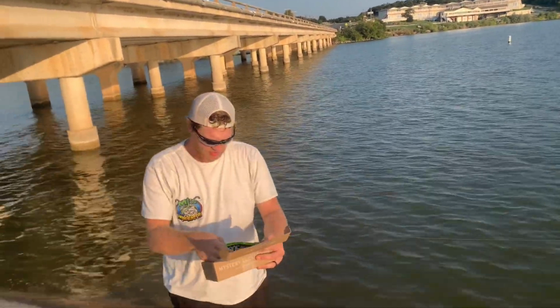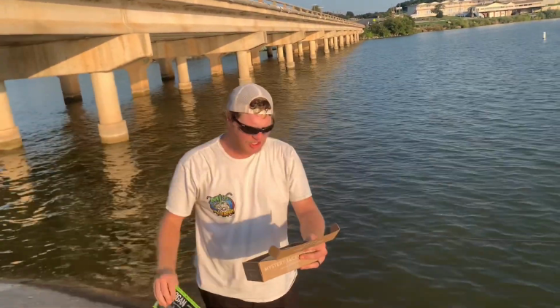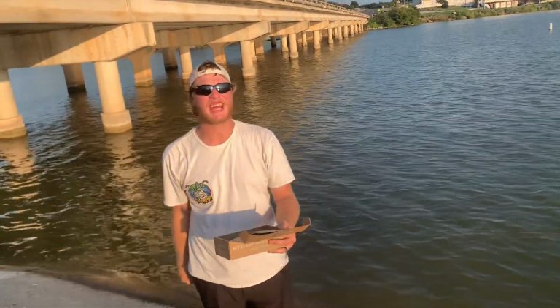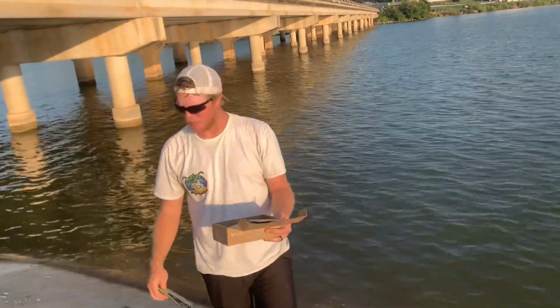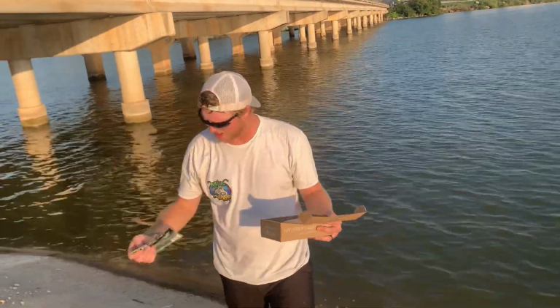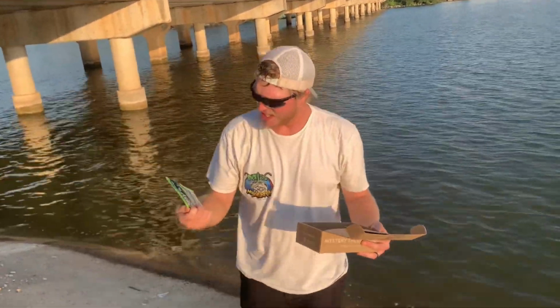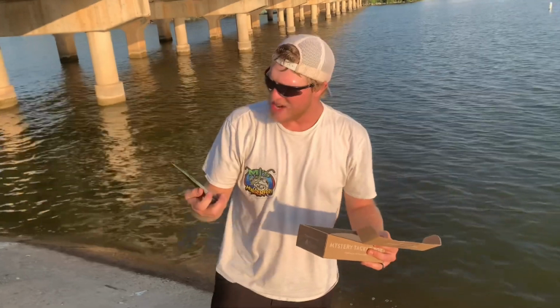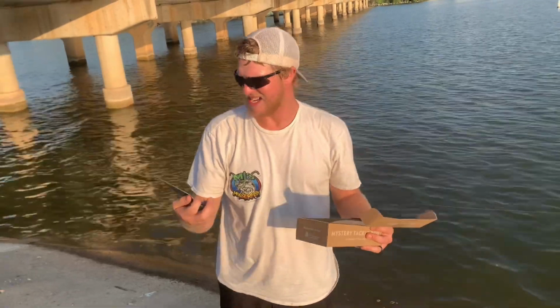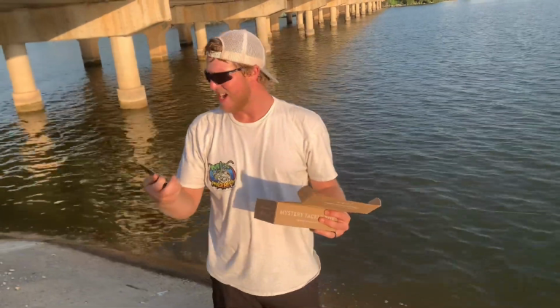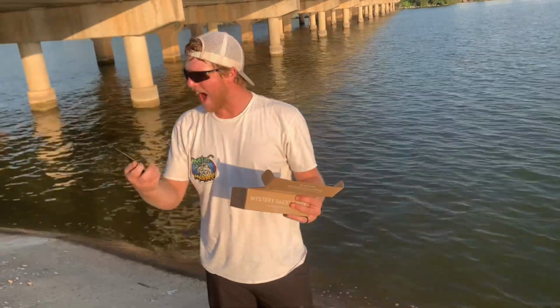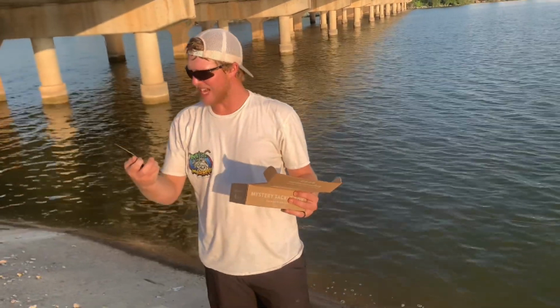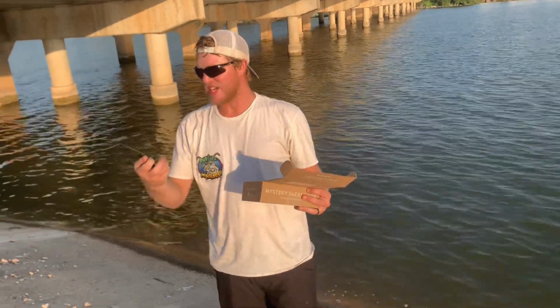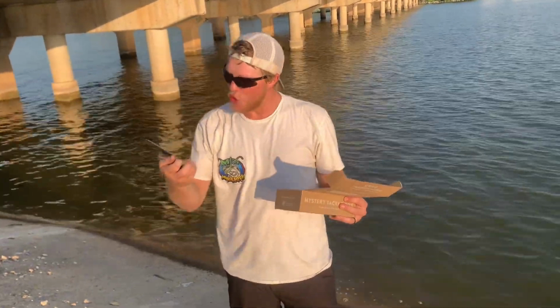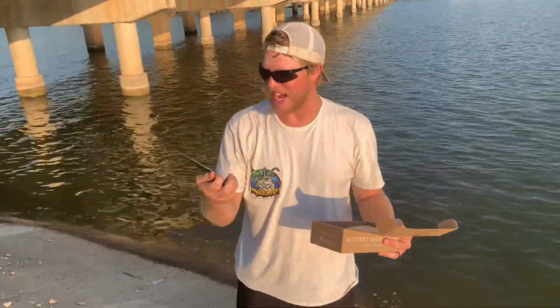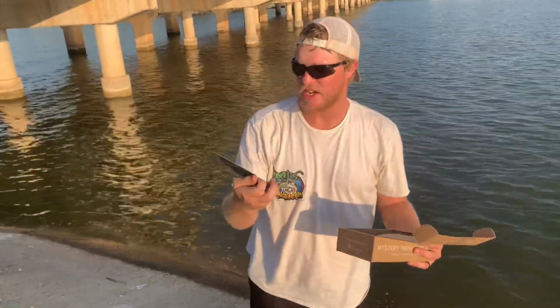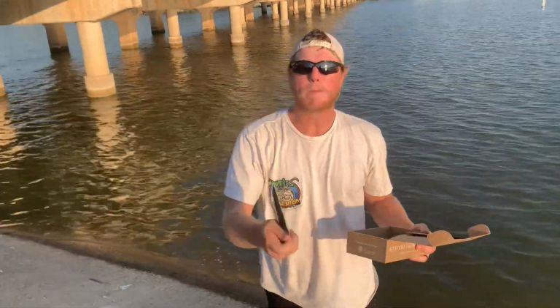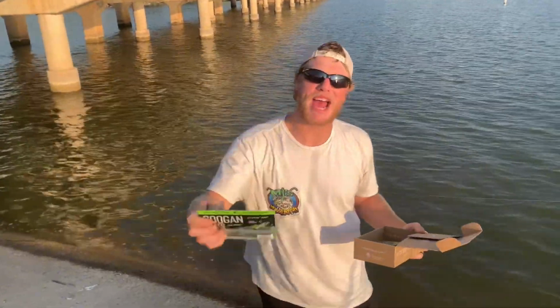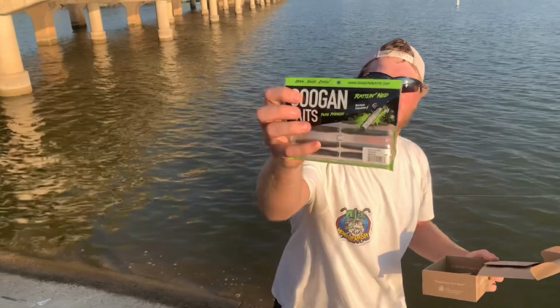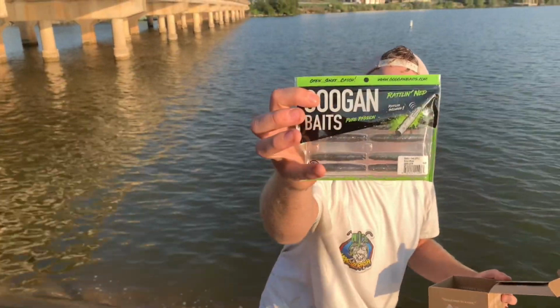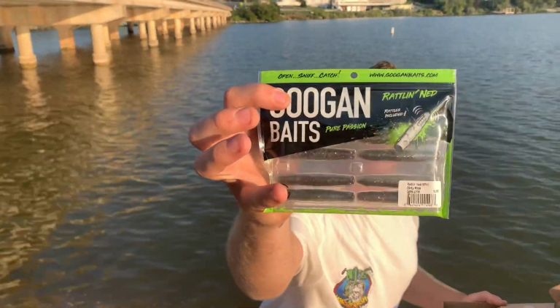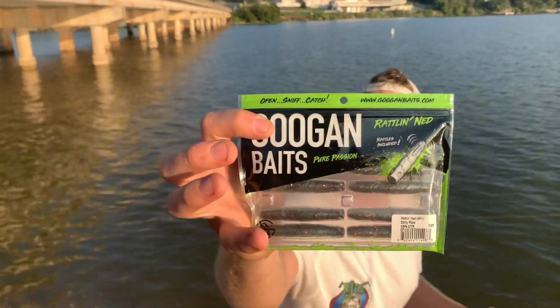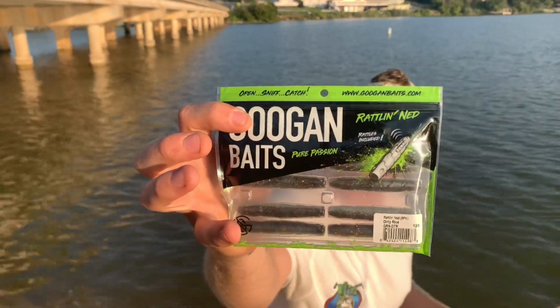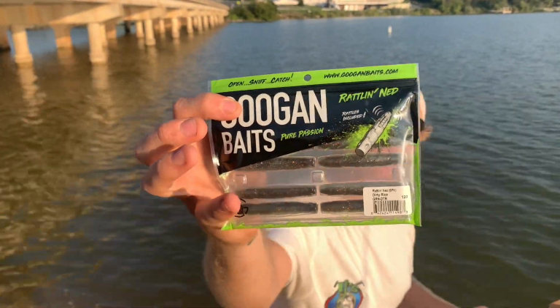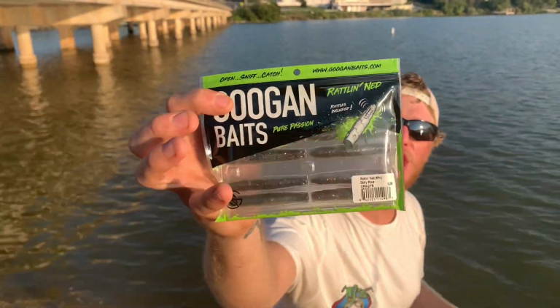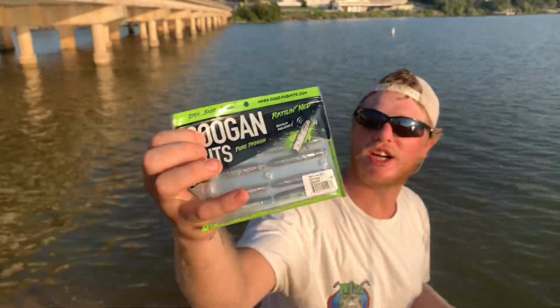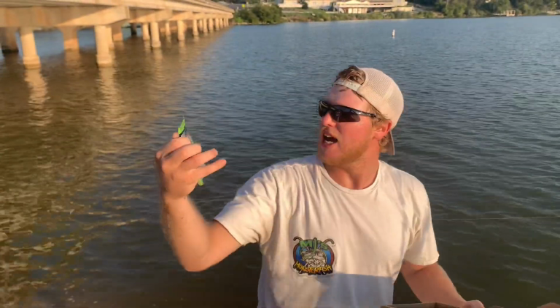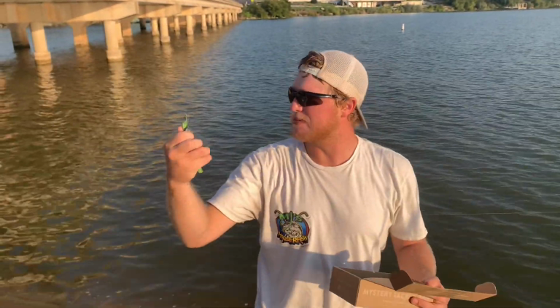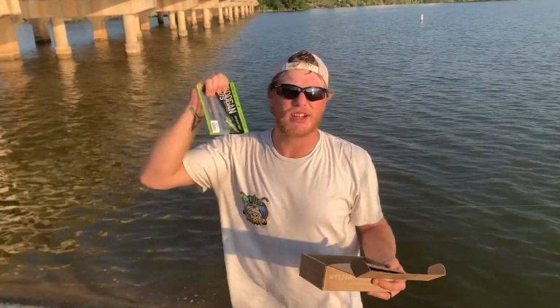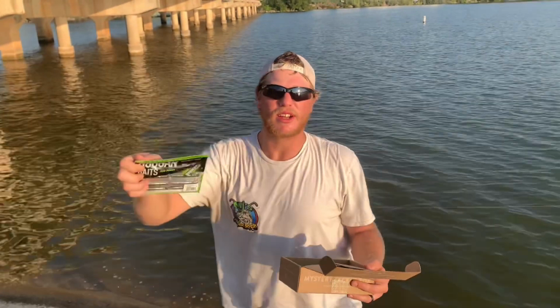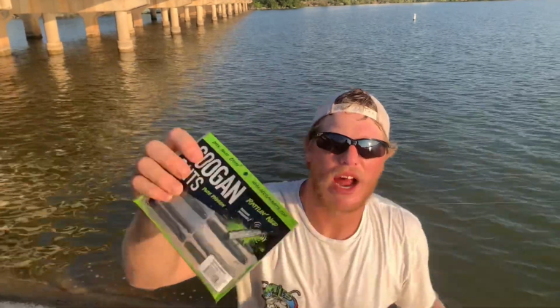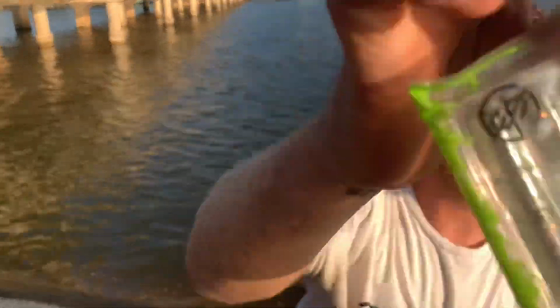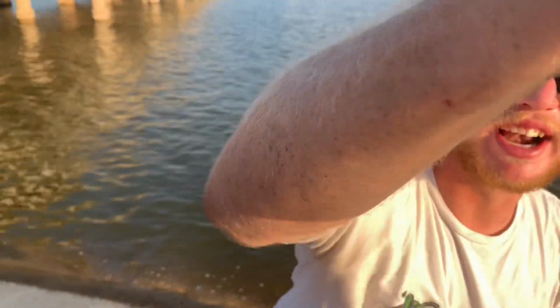First thing out the box — we got Rattlemads by Gookin' Bait, Pure Passion. Those look absolutely fire.